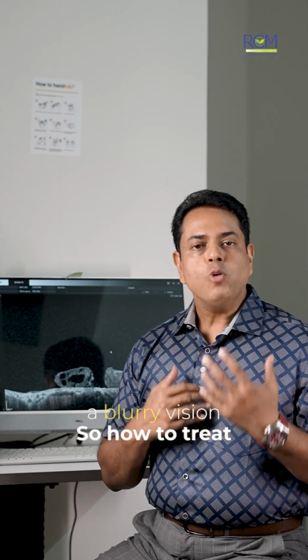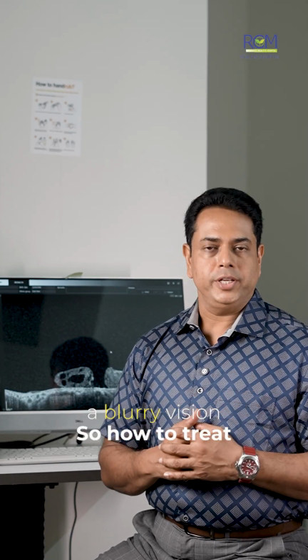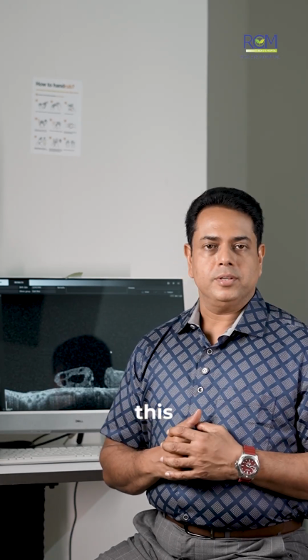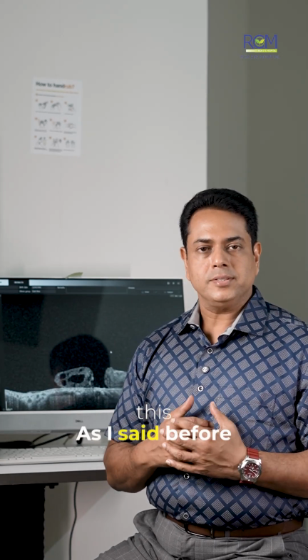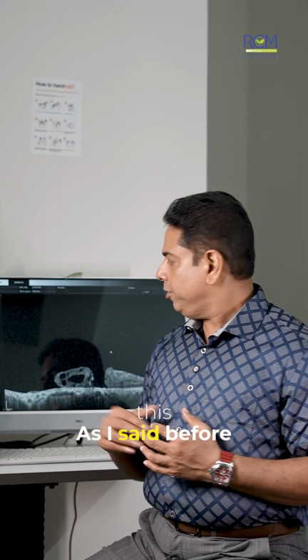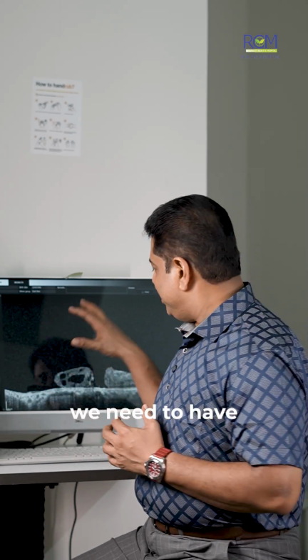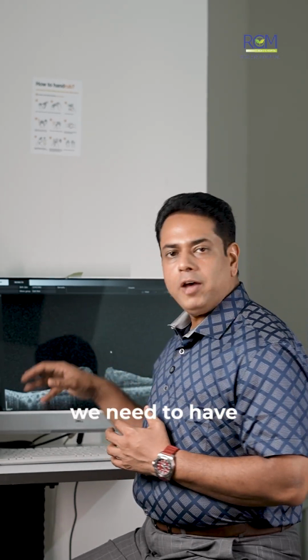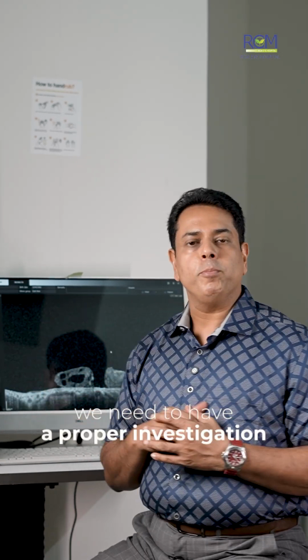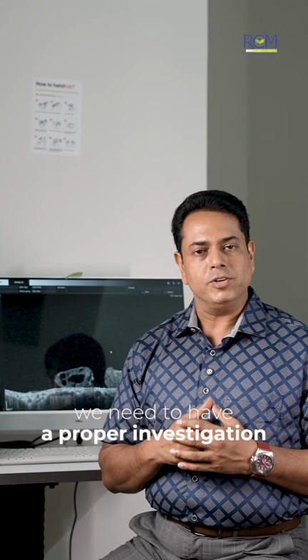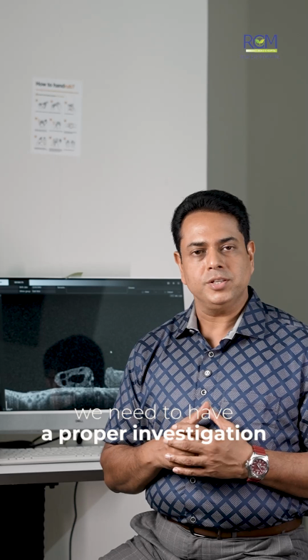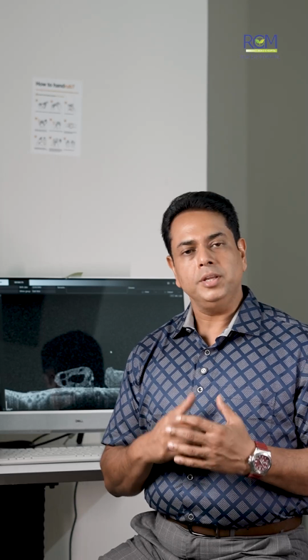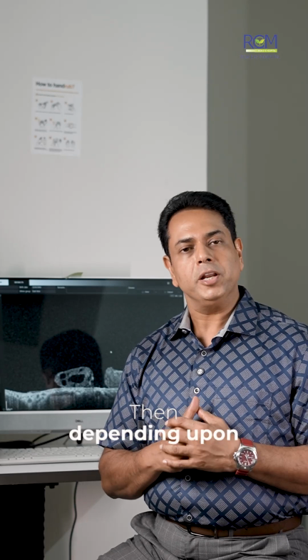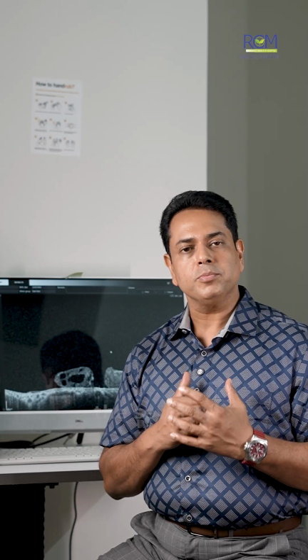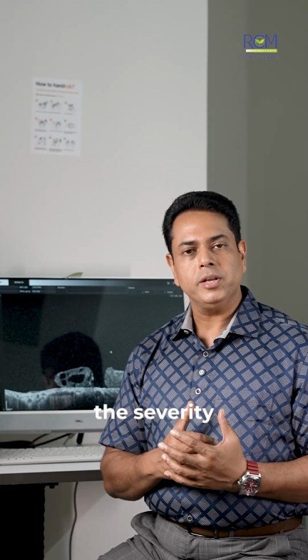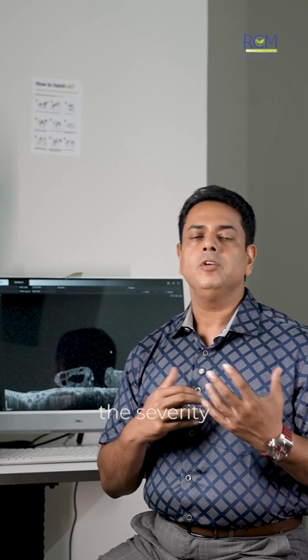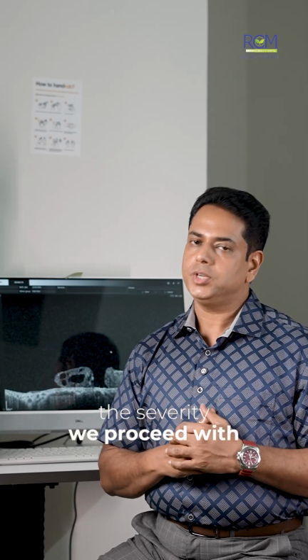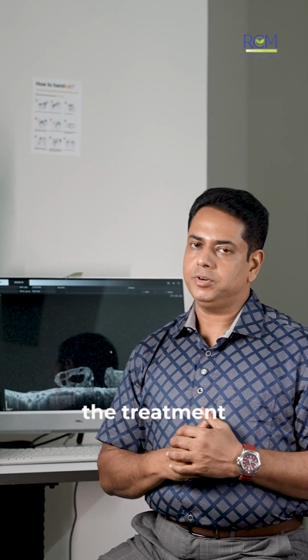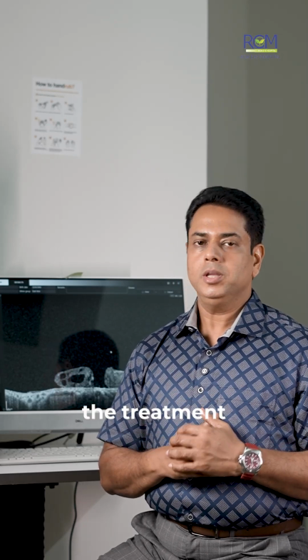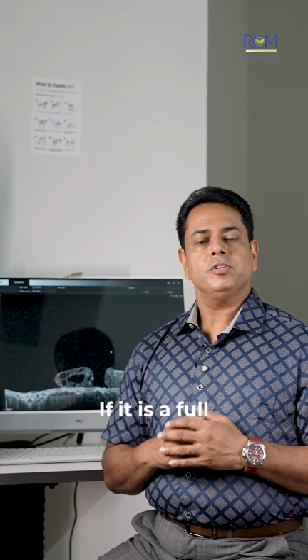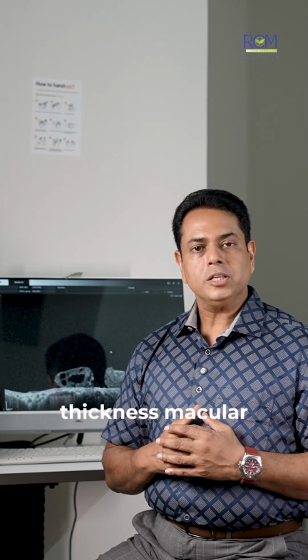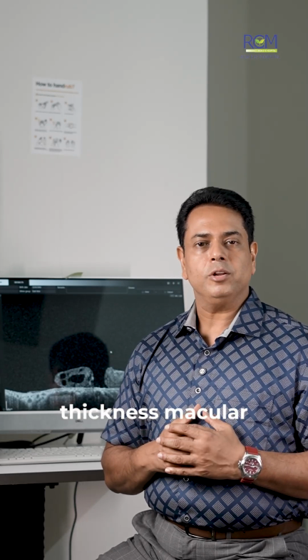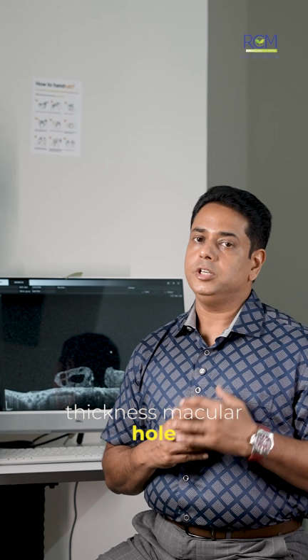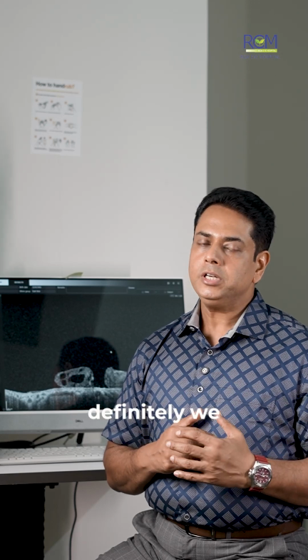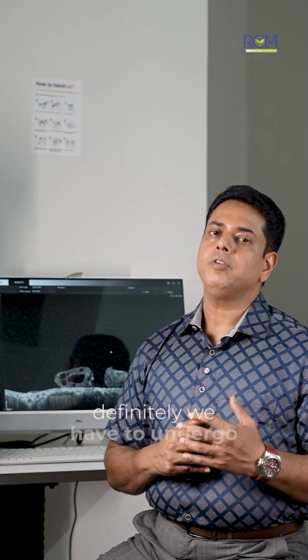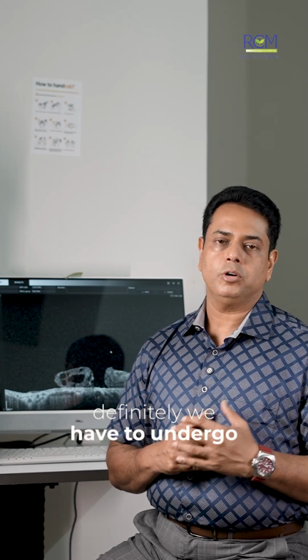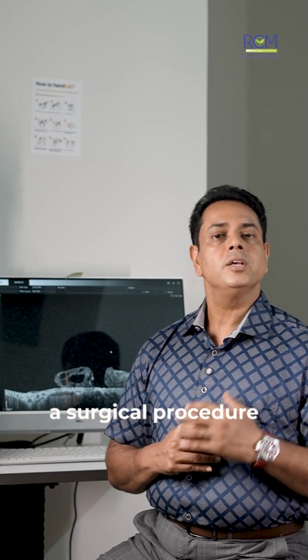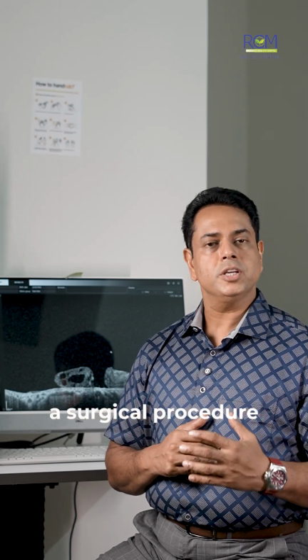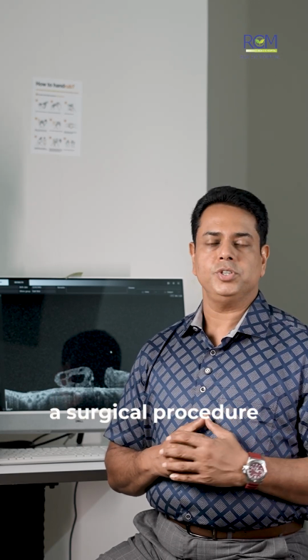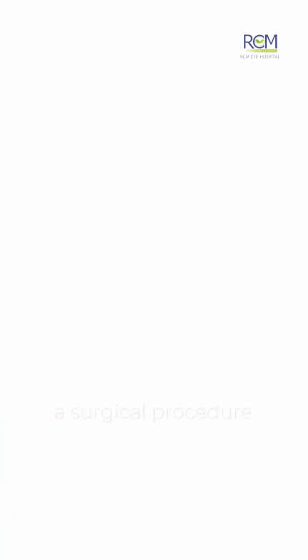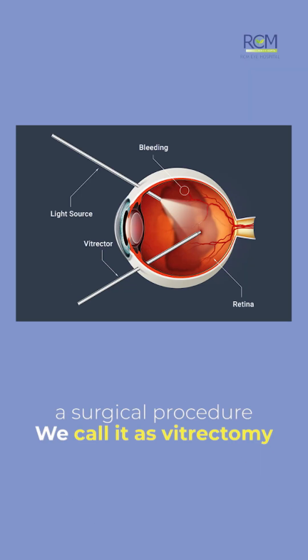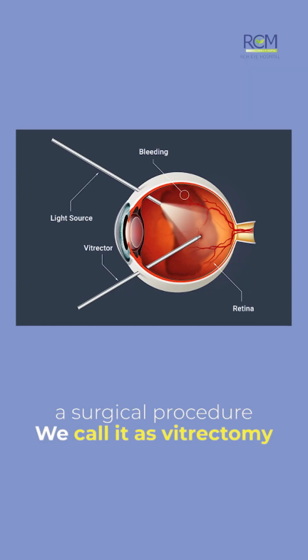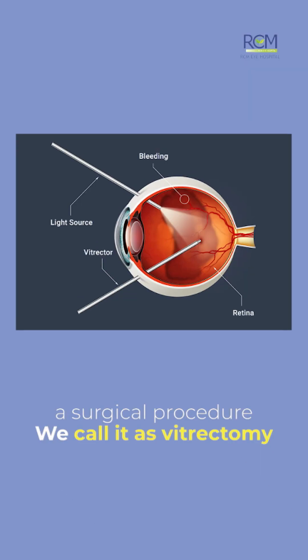So how do we treat this? We need a proper investigation, and depending upon the severity, we proceed with the treatment. If it is a full thickness macular hole, we definitely have to undergo a surgical procedure called vitrectomy.